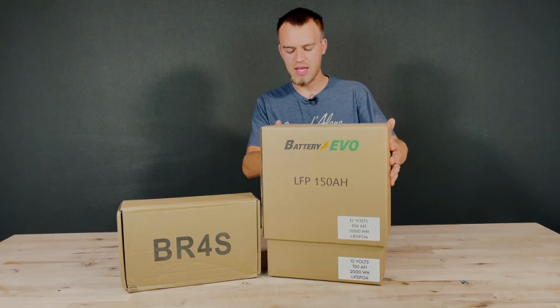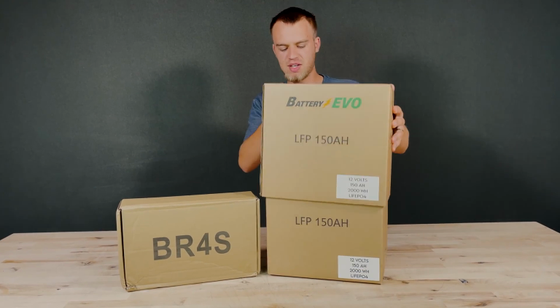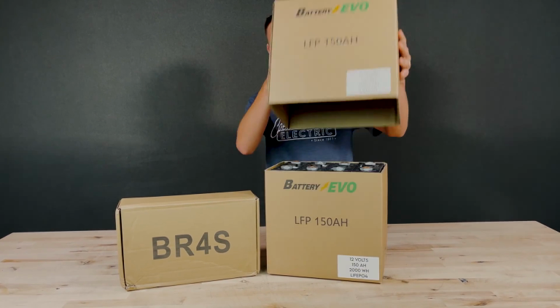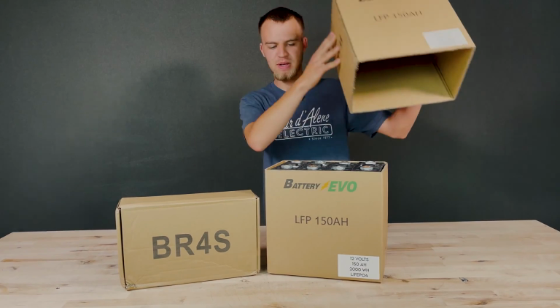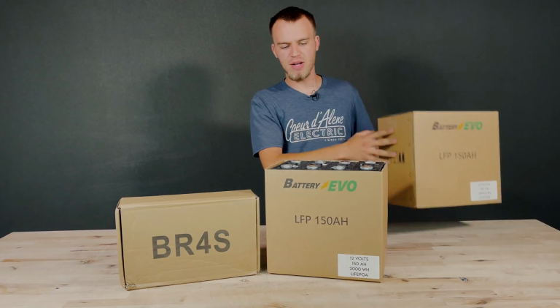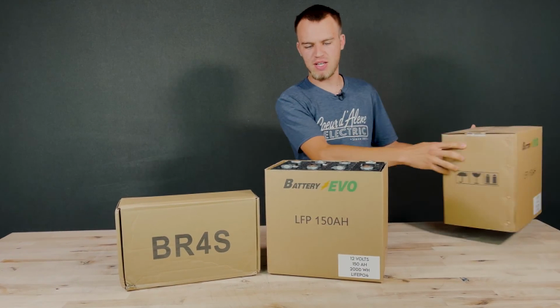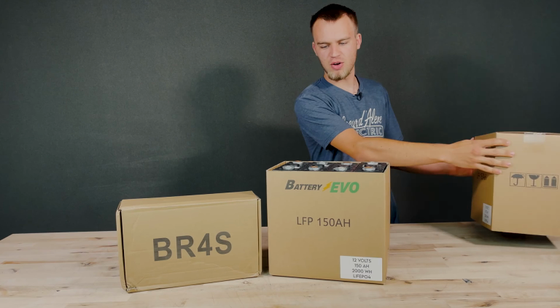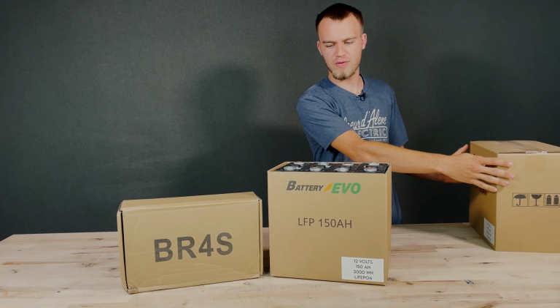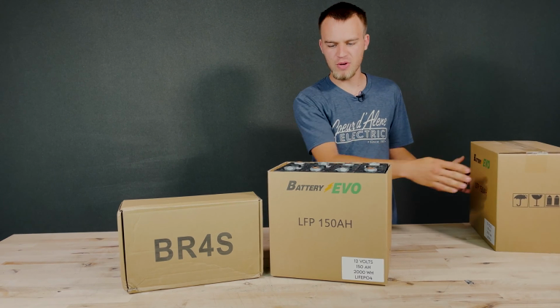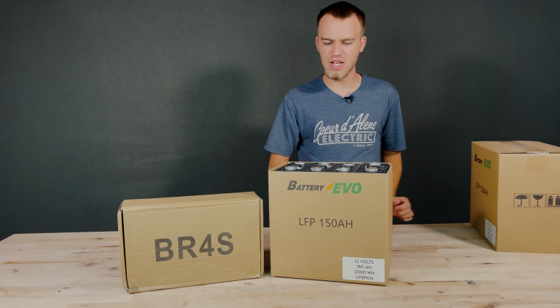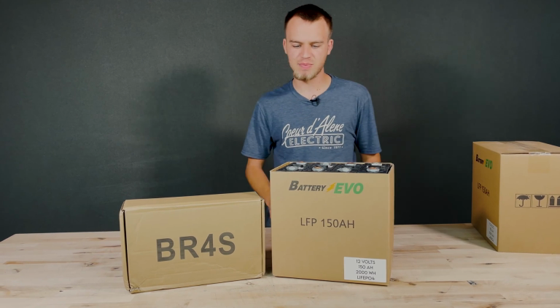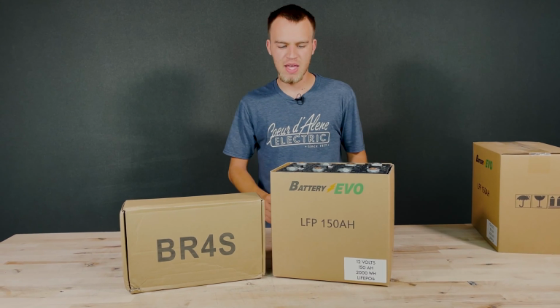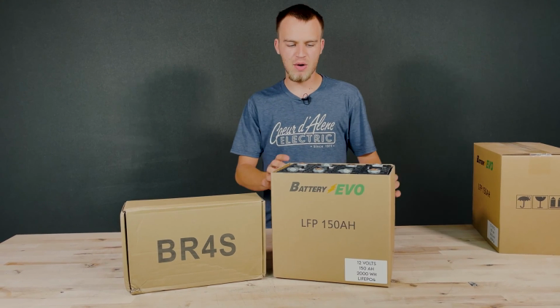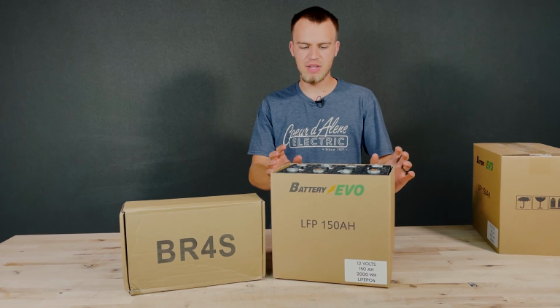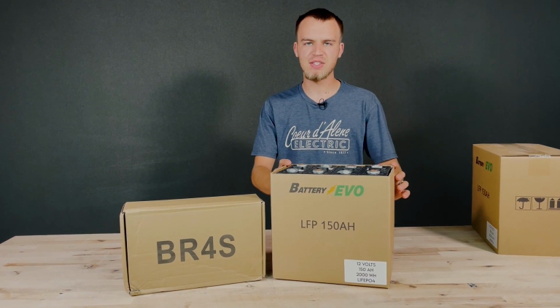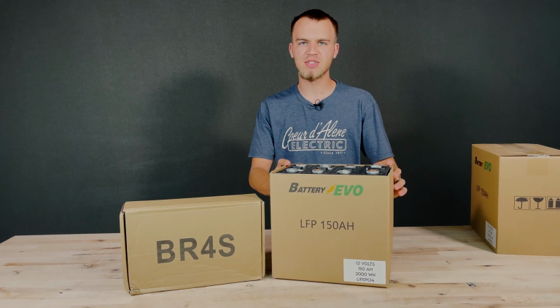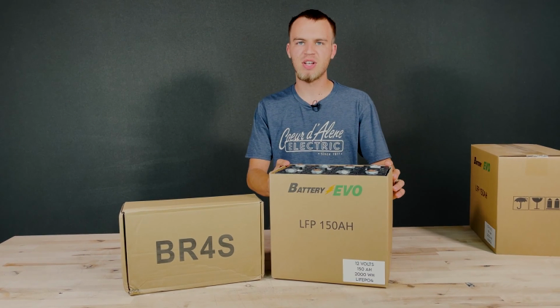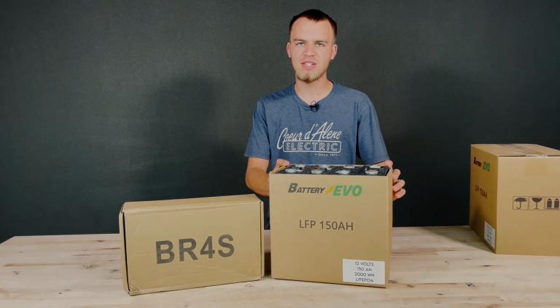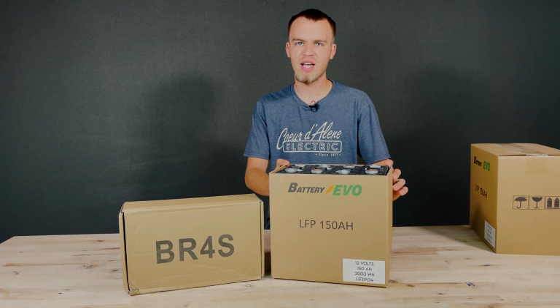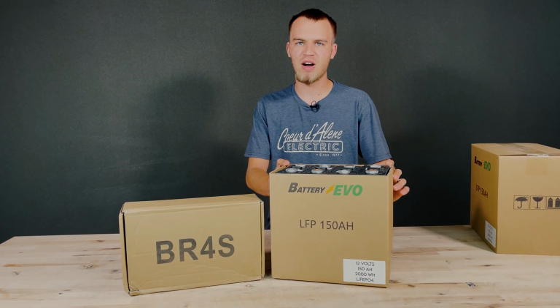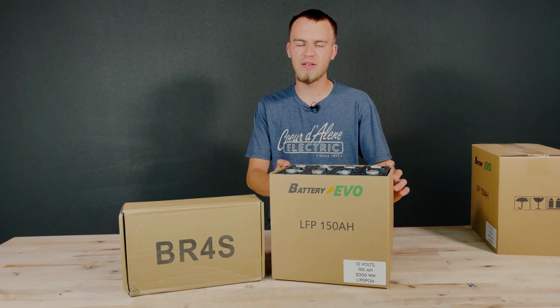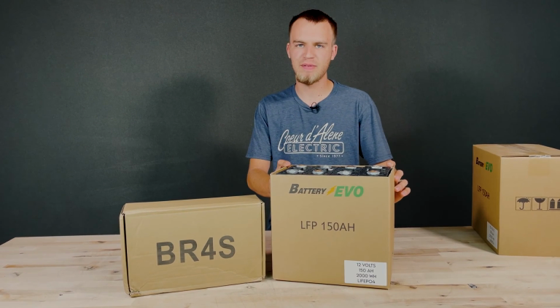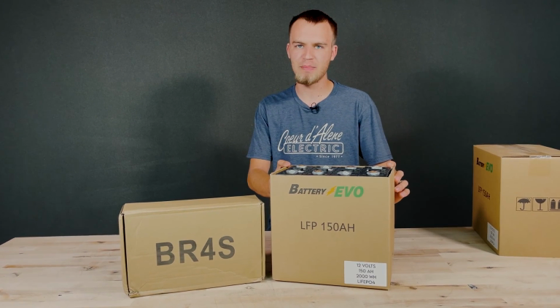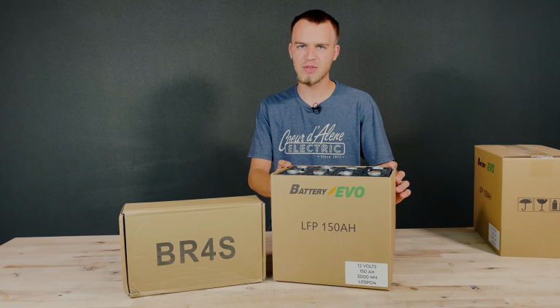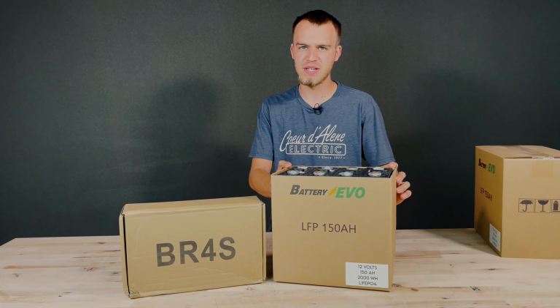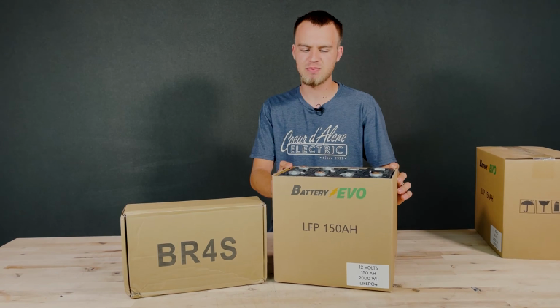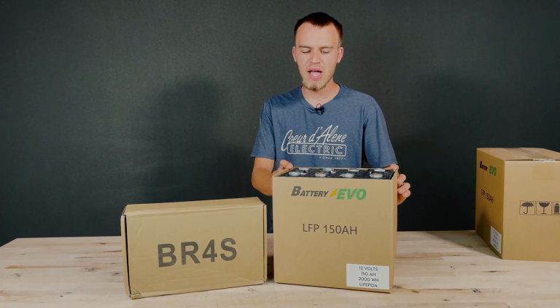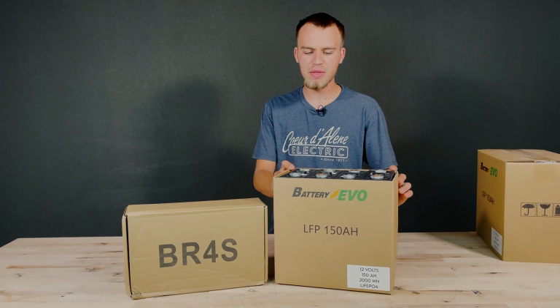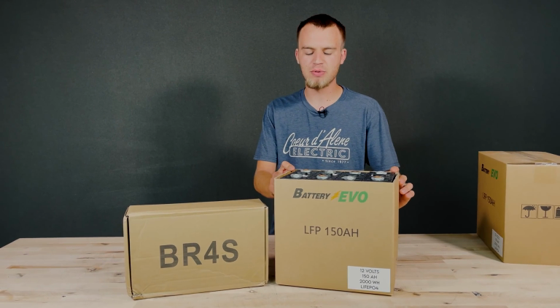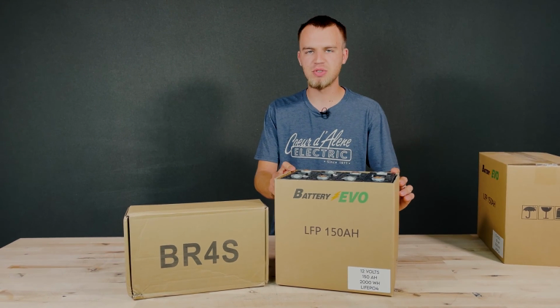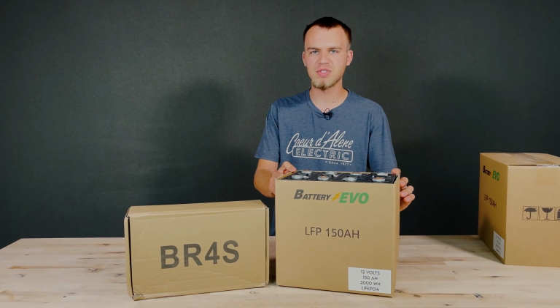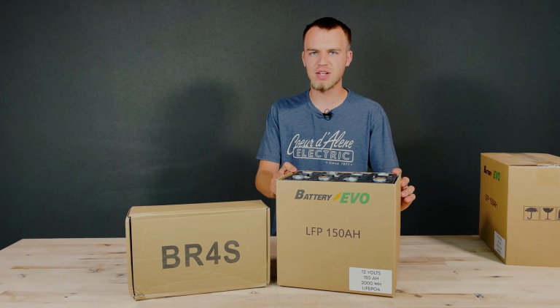Inside of the big box are your four cells. These cells are guaranteed to have 150 amp hours apiece, and they're 3.2 volt cells.